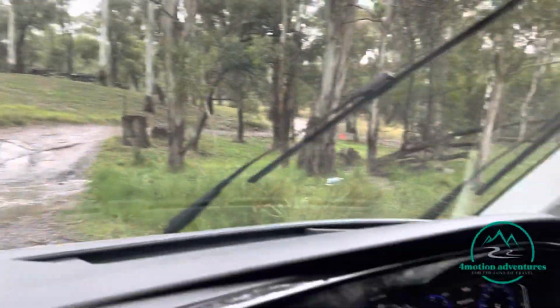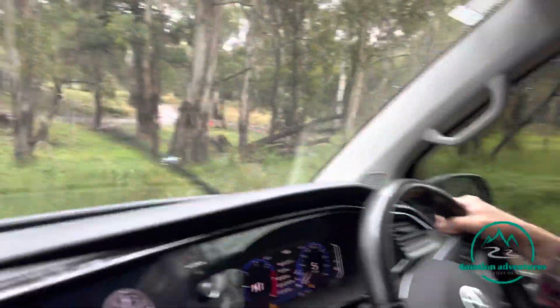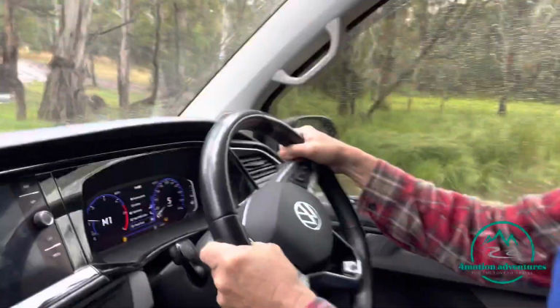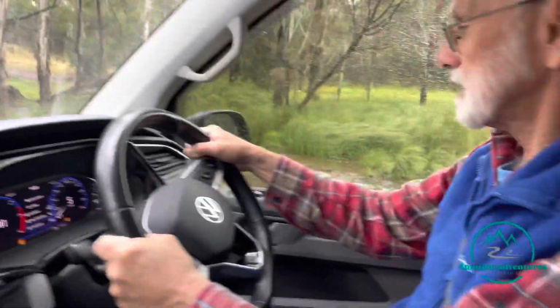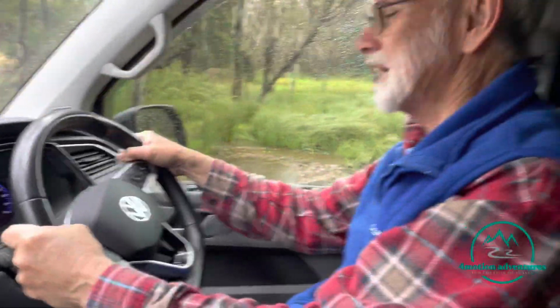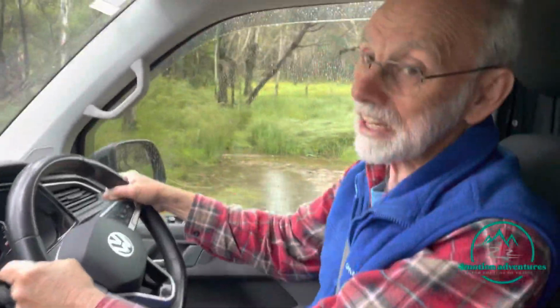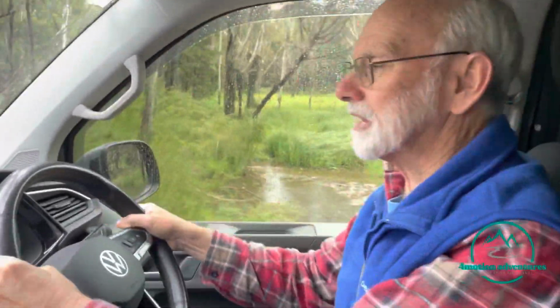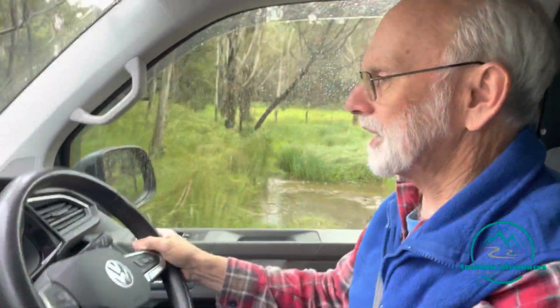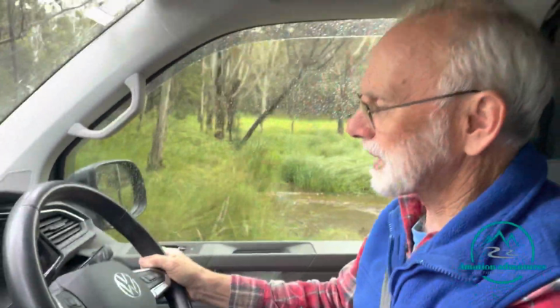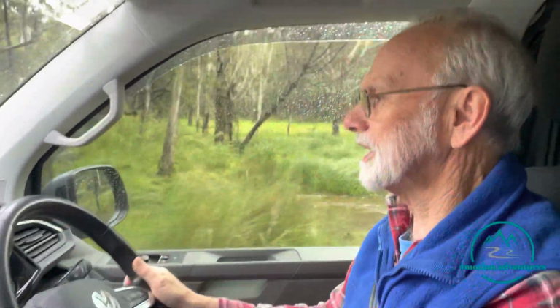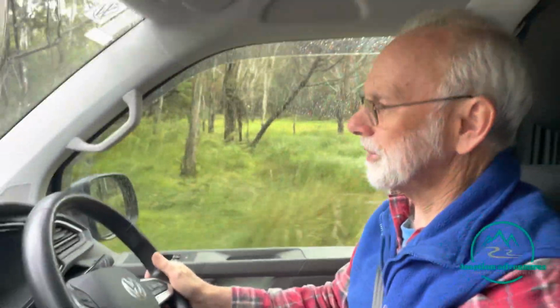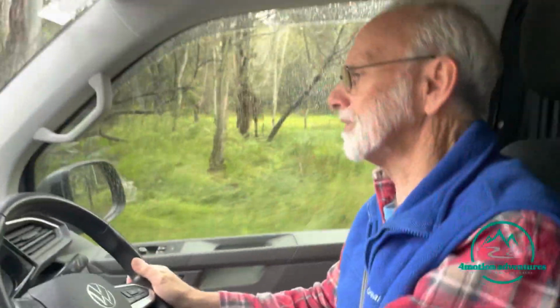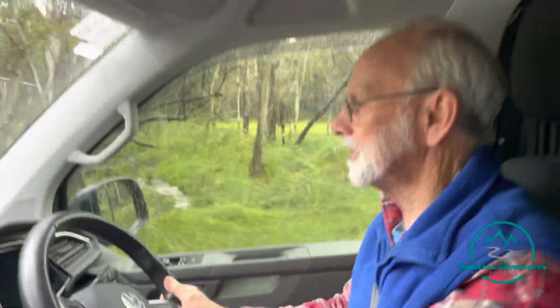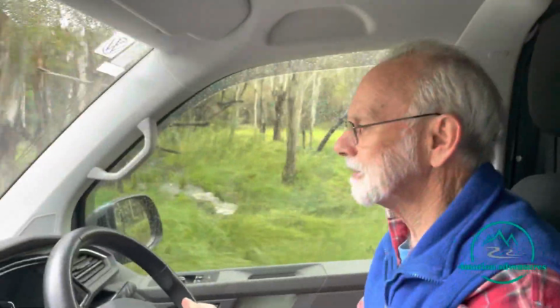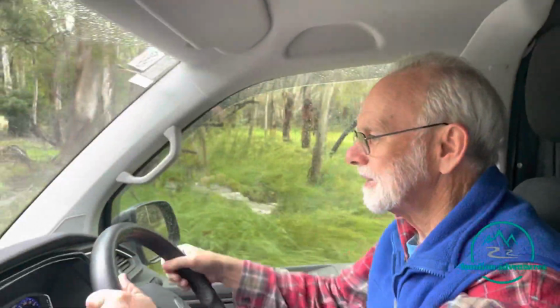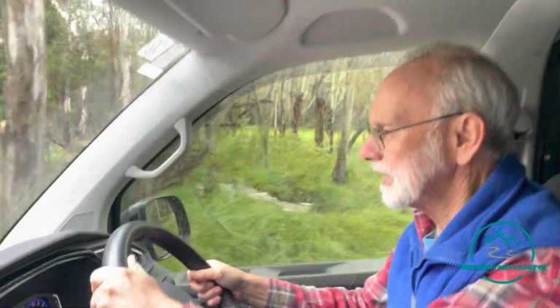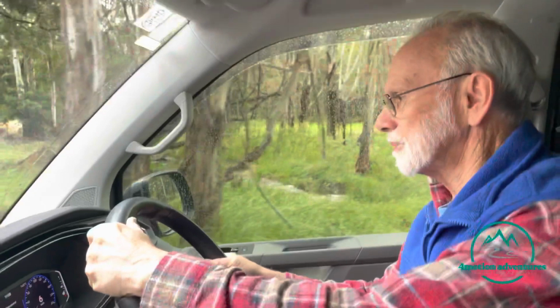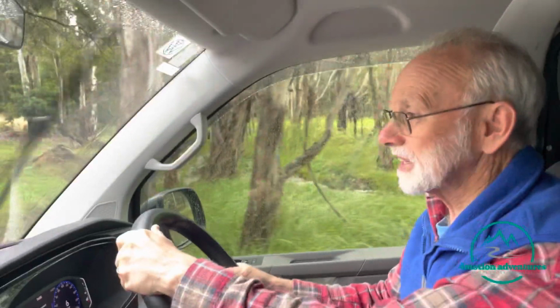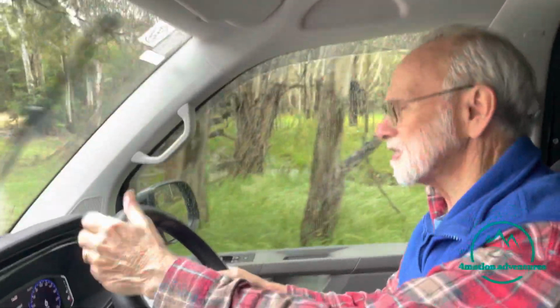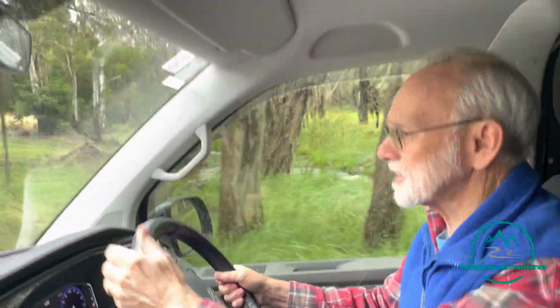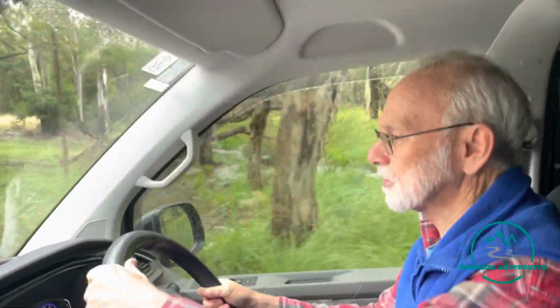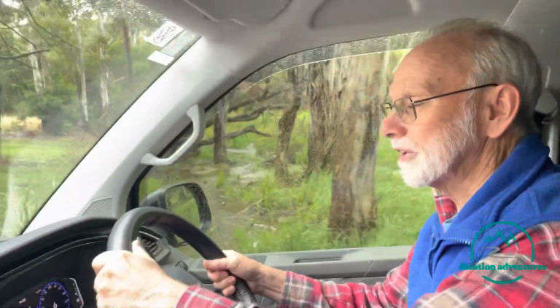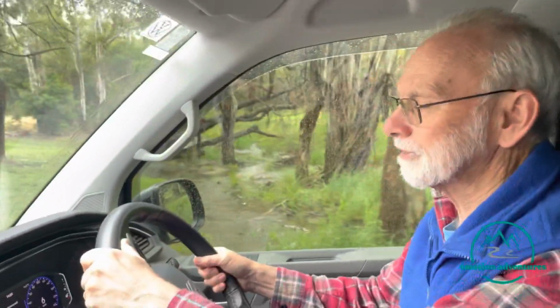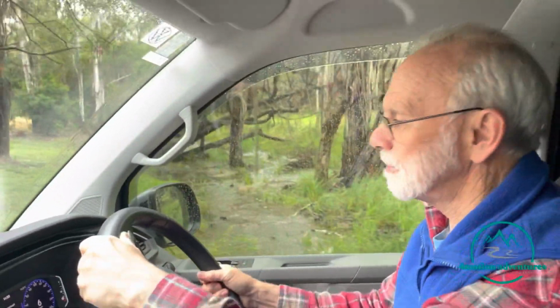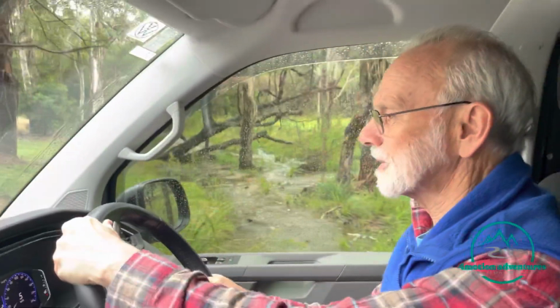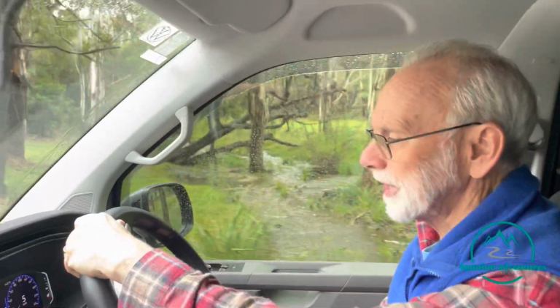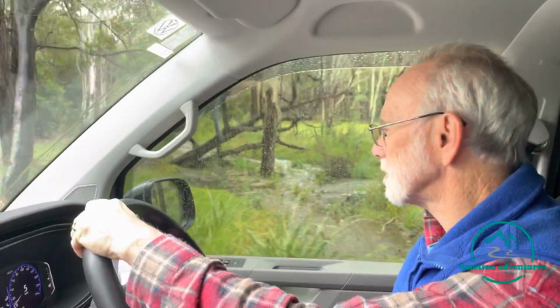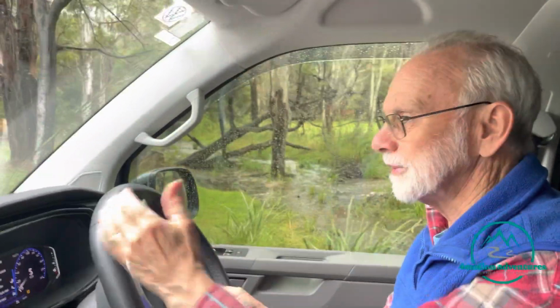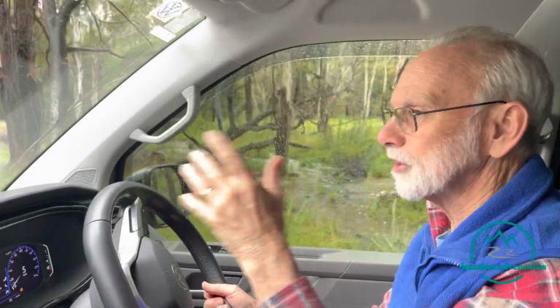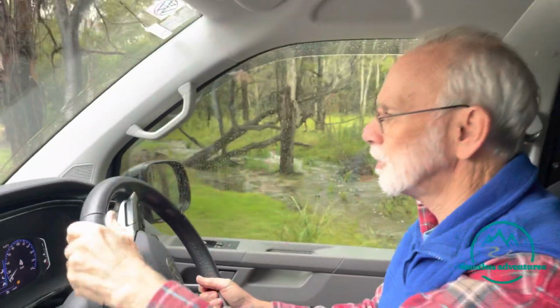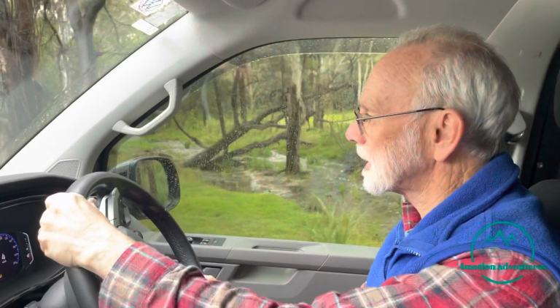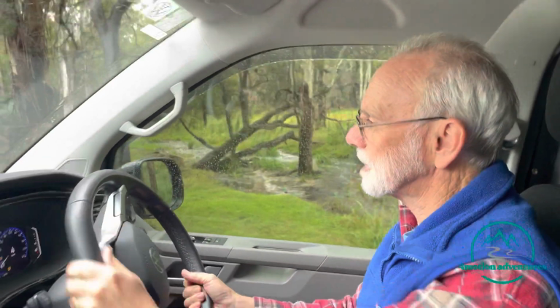You don't want to accidentally take out the back of the car on a tree and over the rocks there. The suspension is good — it's firm, but it's not overly firm. You can see me moving around a bit there.